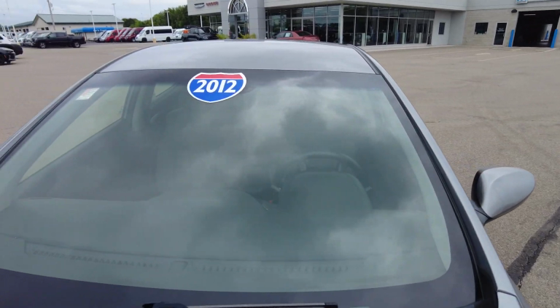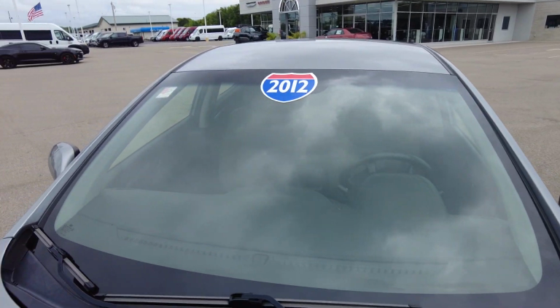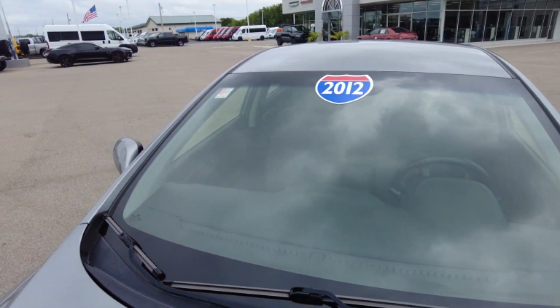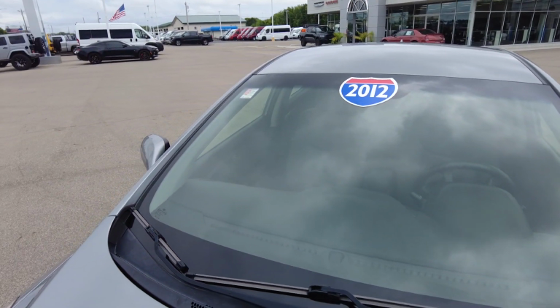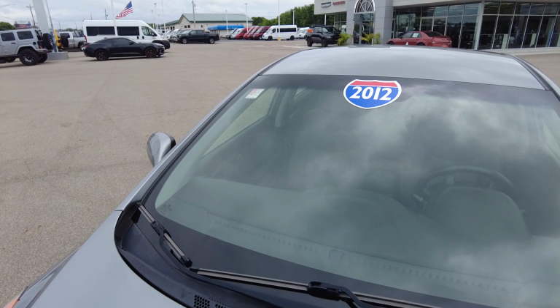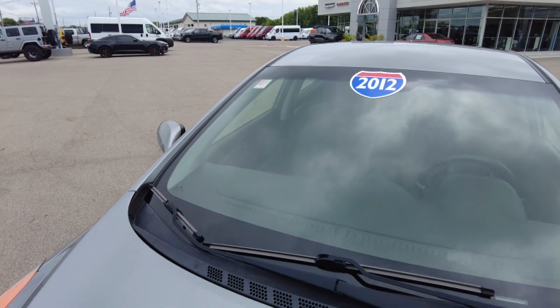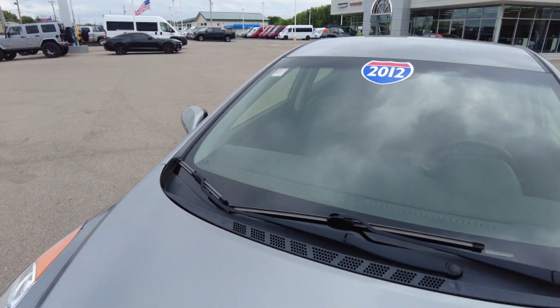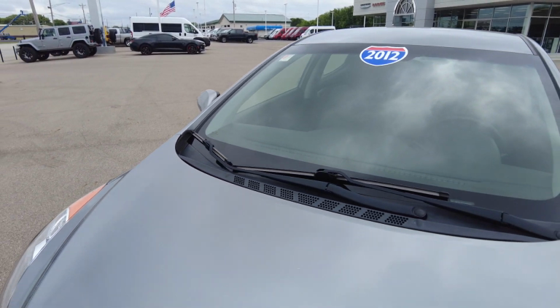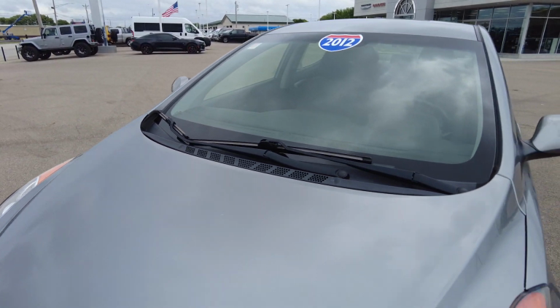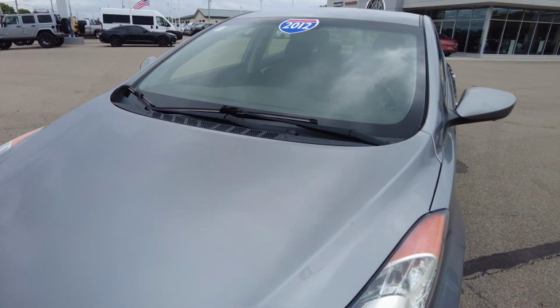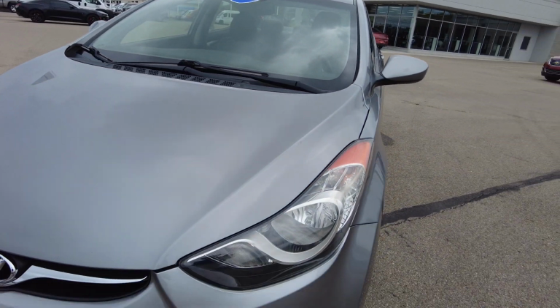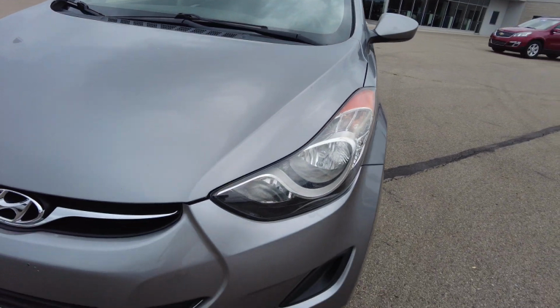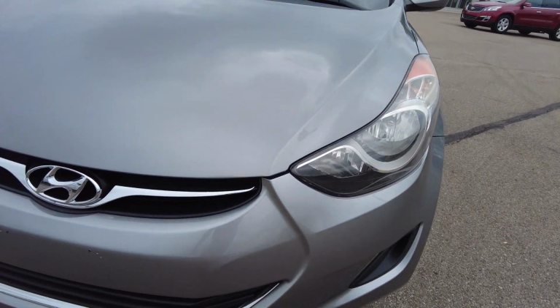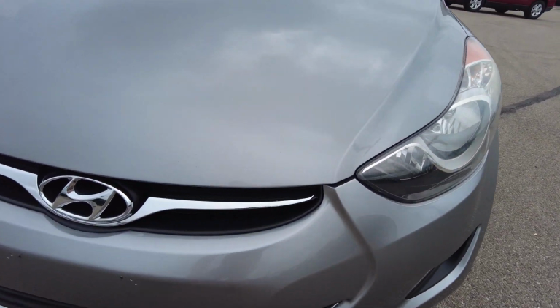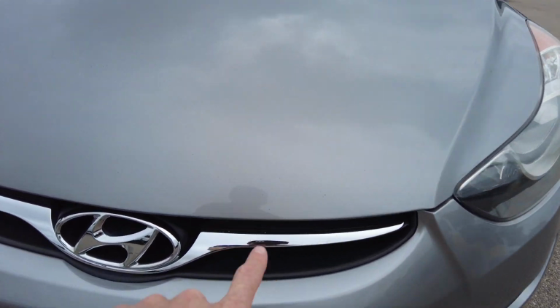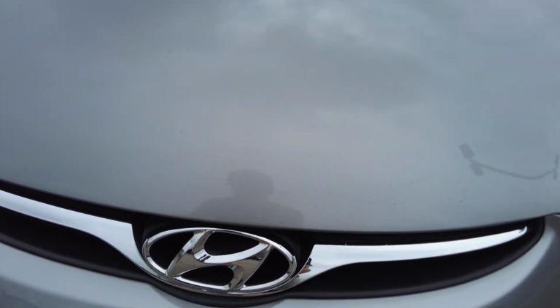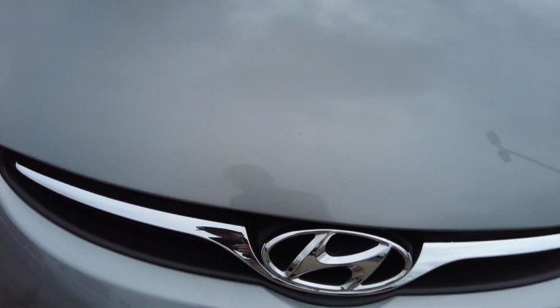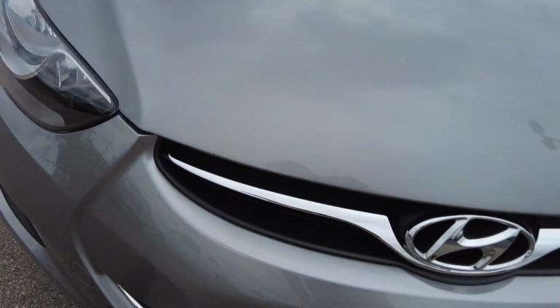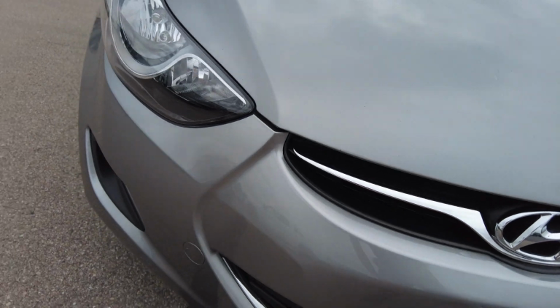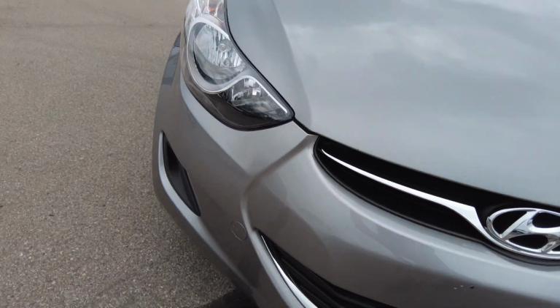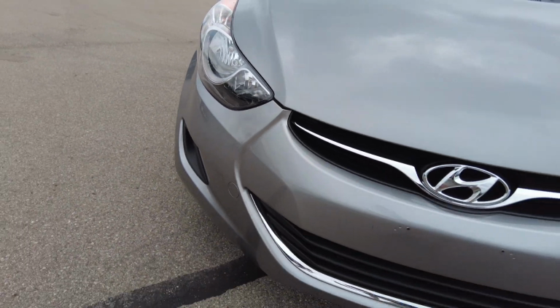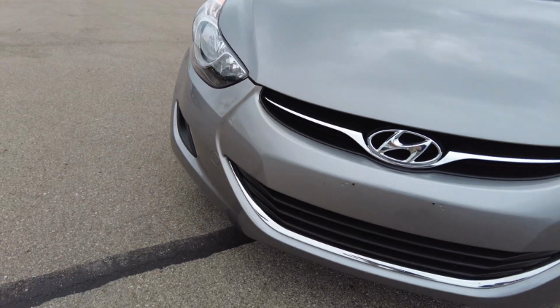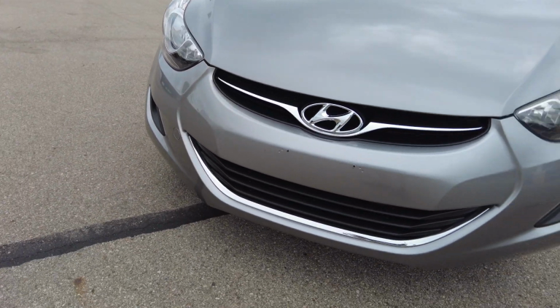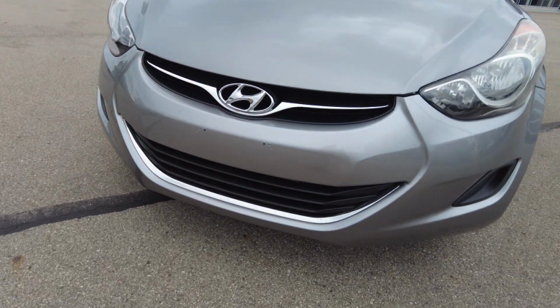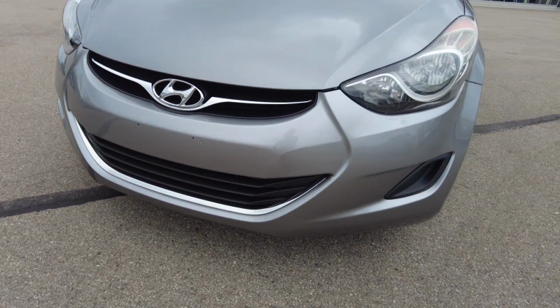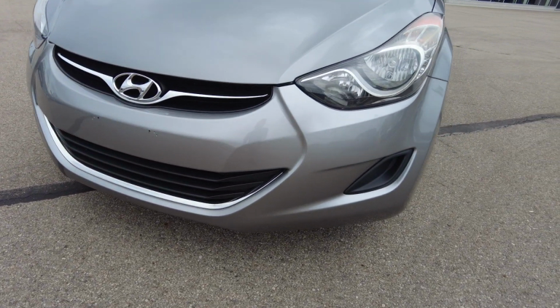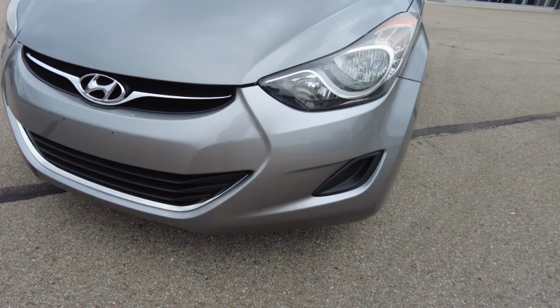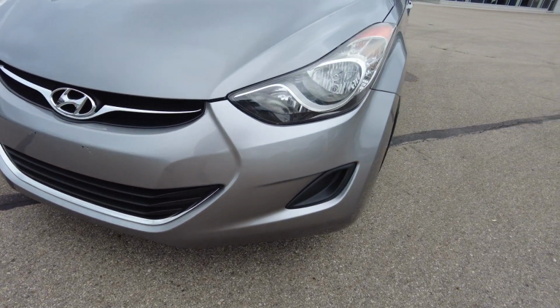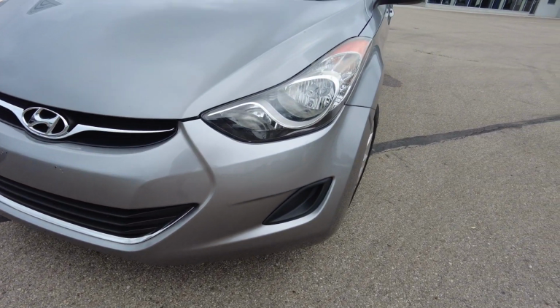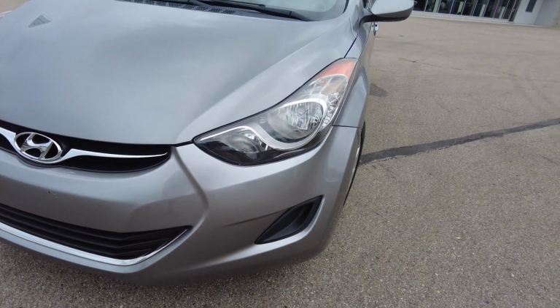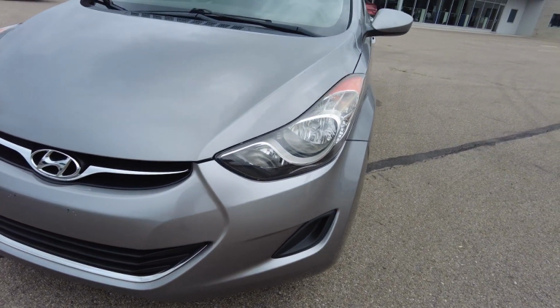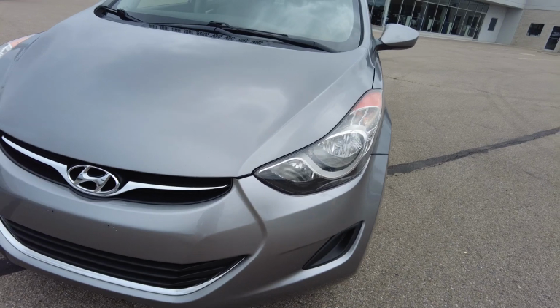Doing a review here — I don't see any major cracks in the front windshield. The front hood has some rock chips, which about every used vehicle that I do is going to have a little rock chips up on the front. Nothing major though.